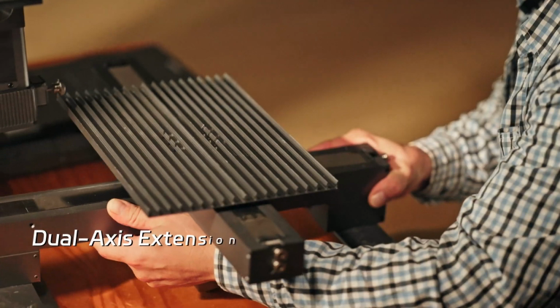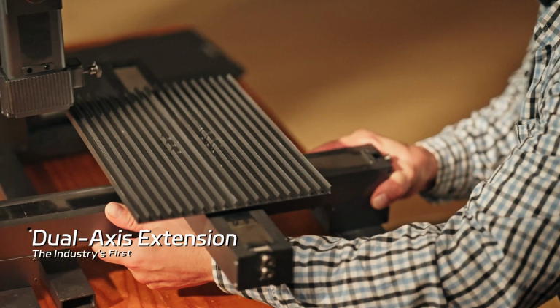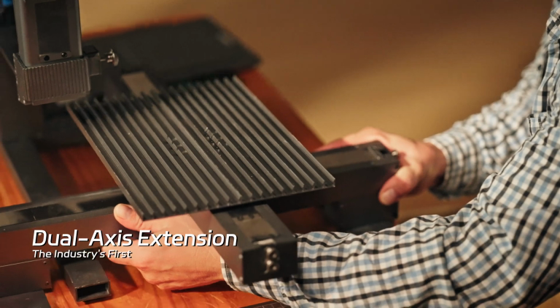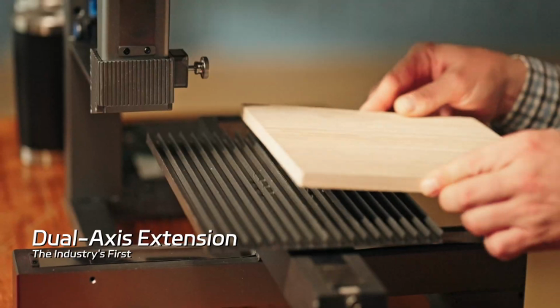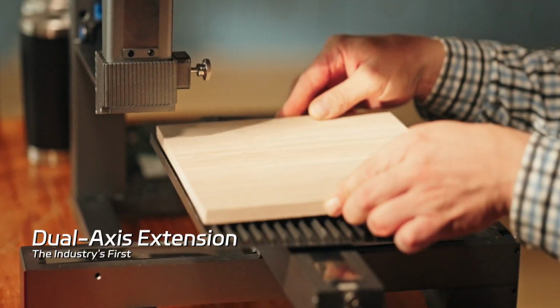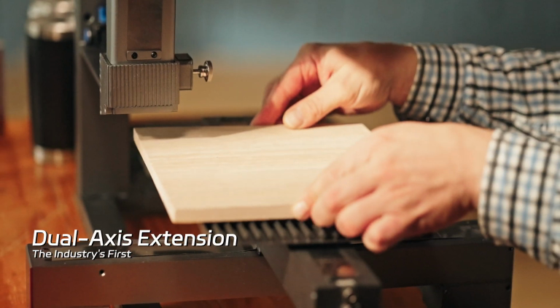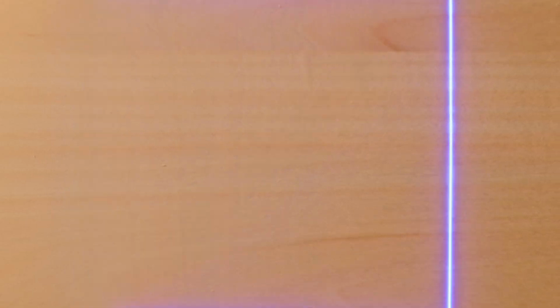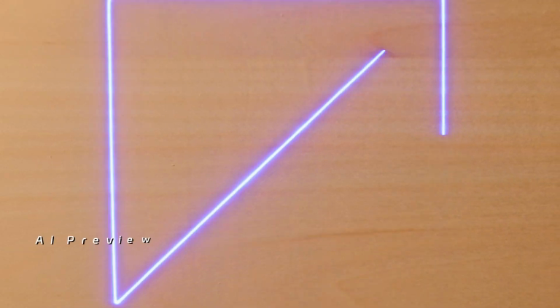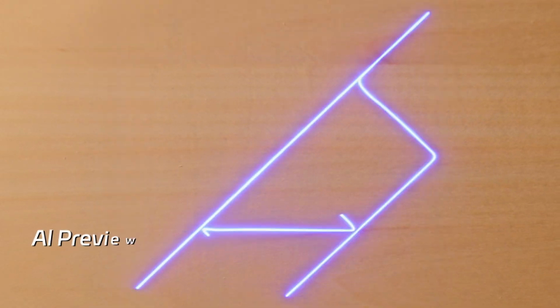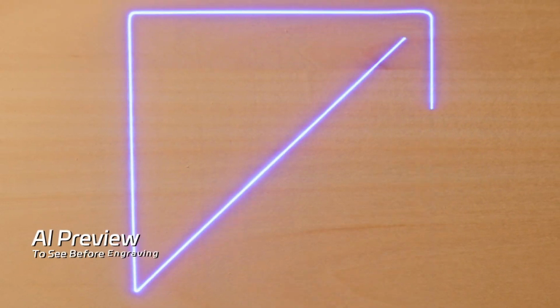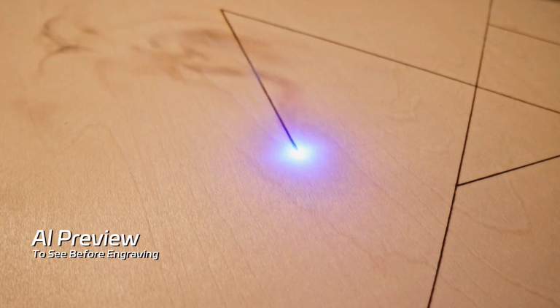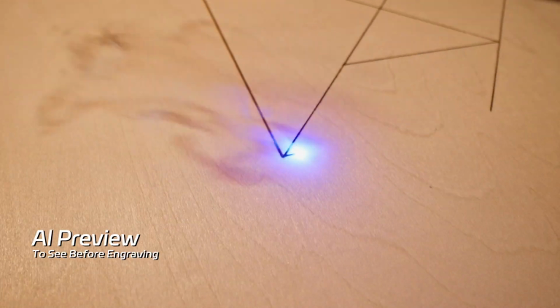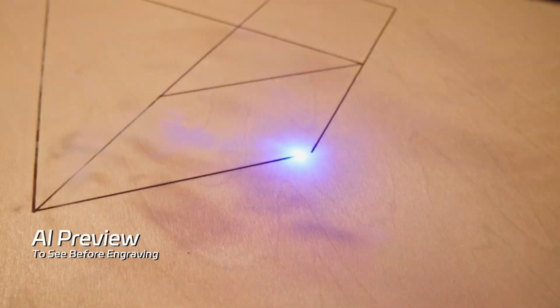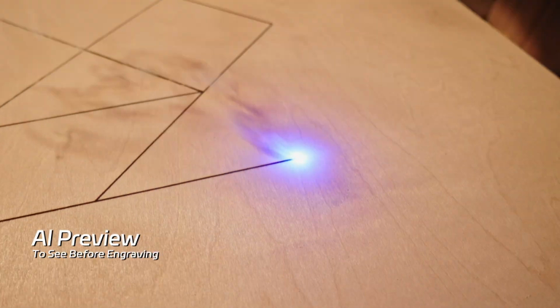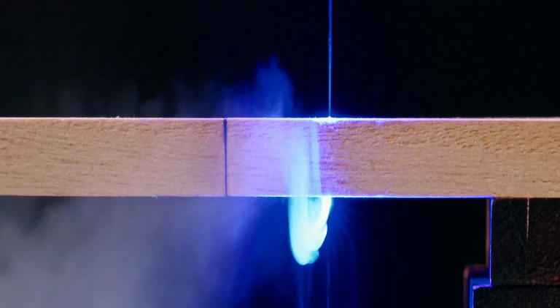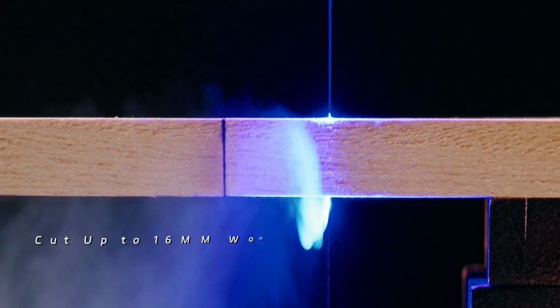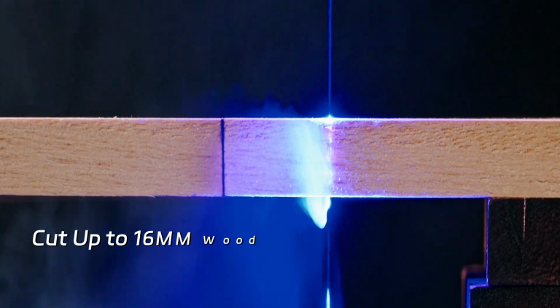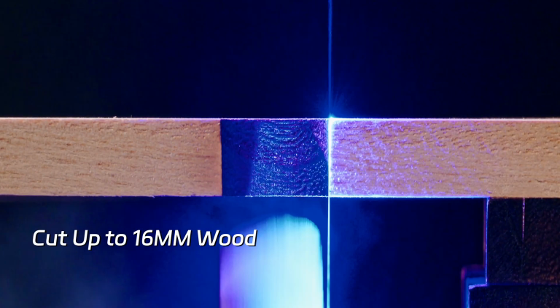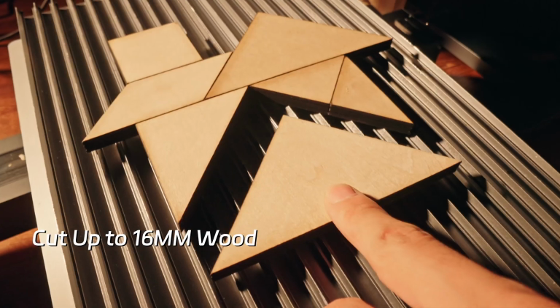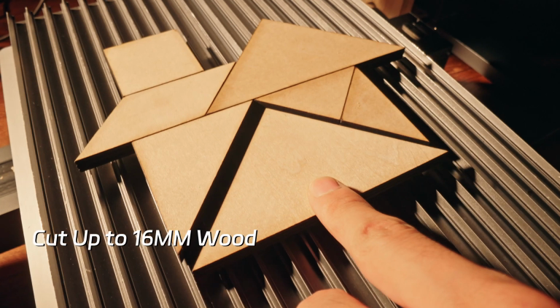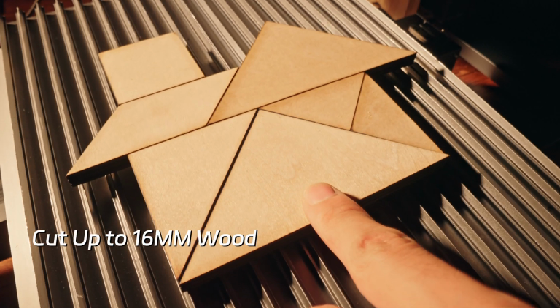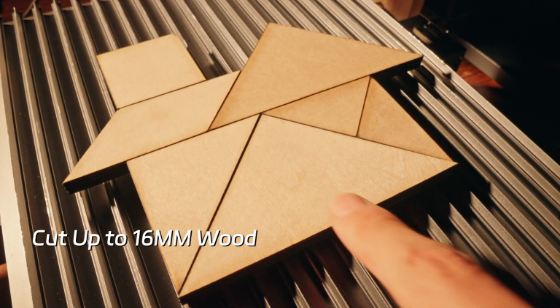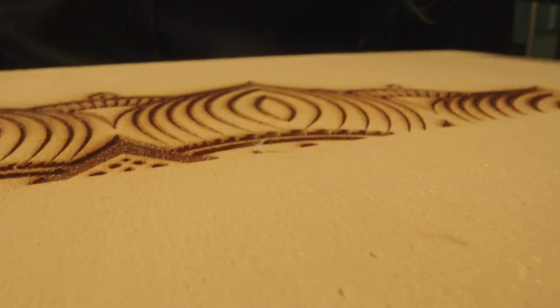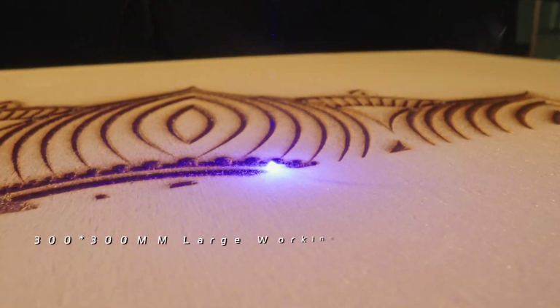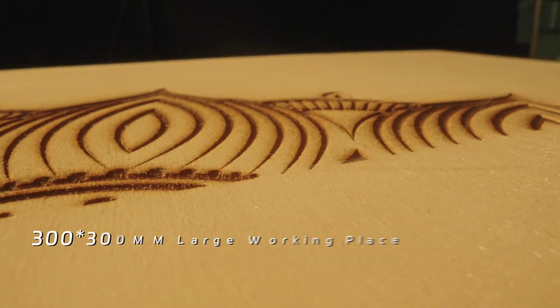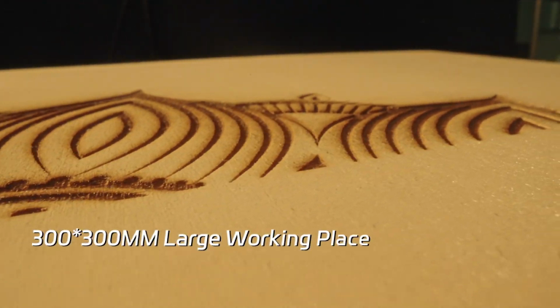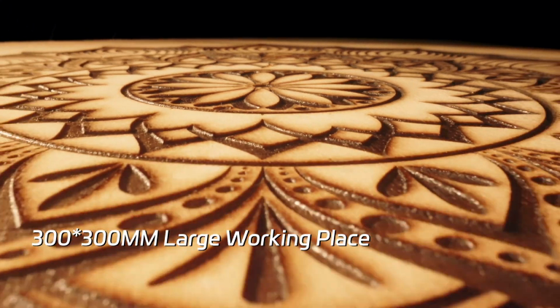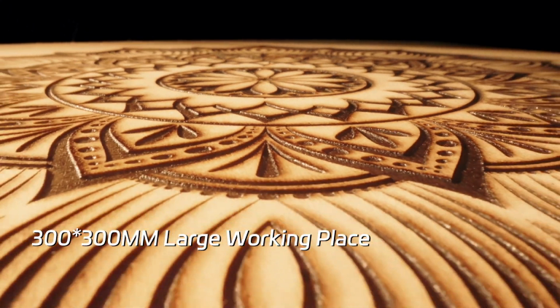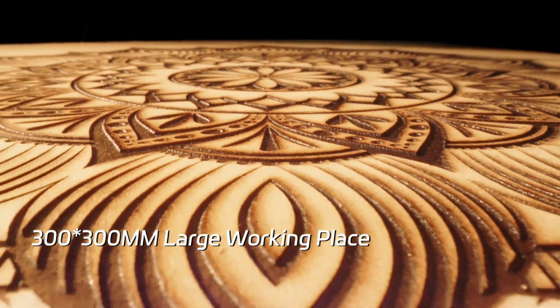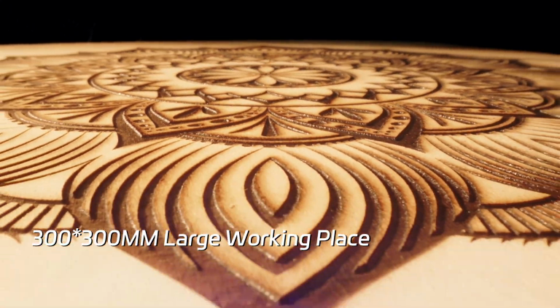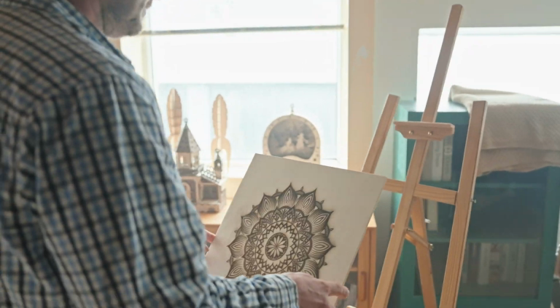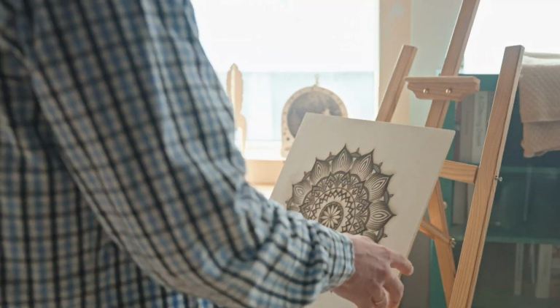Vertical cutting — the first of its kind. XY axis extension breaking the limits. Cutting done through 16-millimeter boards in one pass, giving your creativity more workspace to thrive.